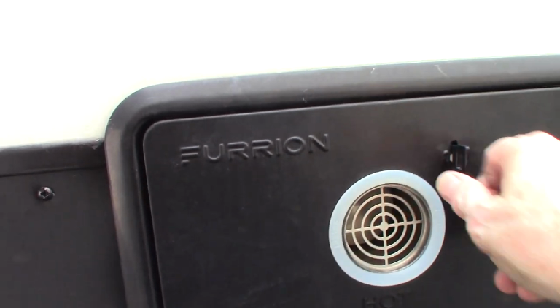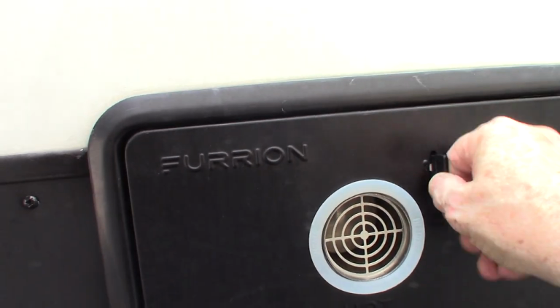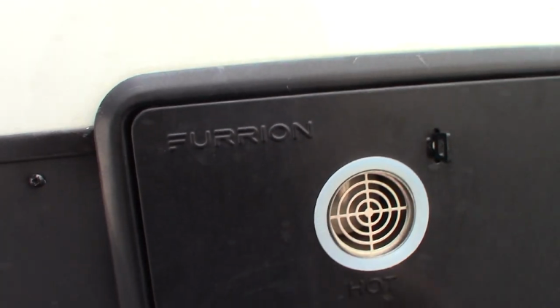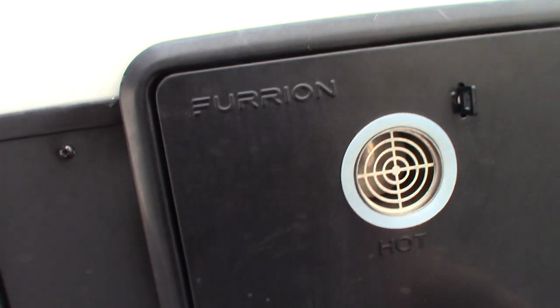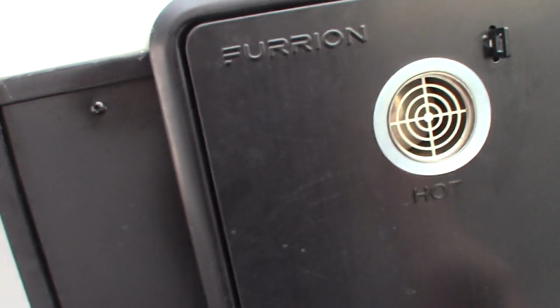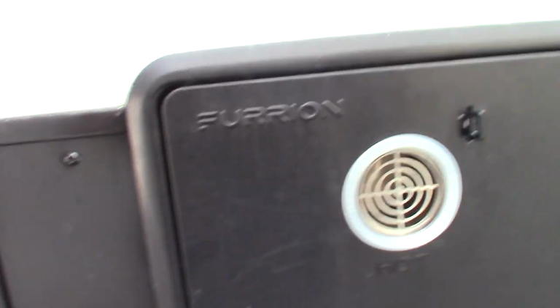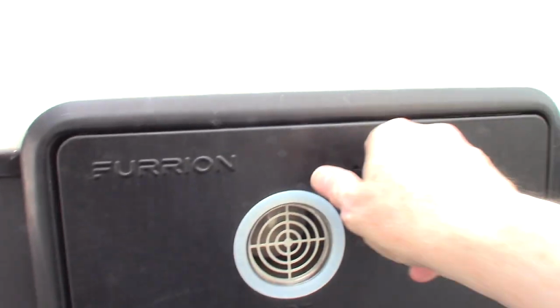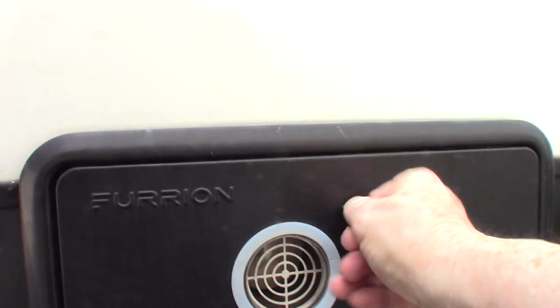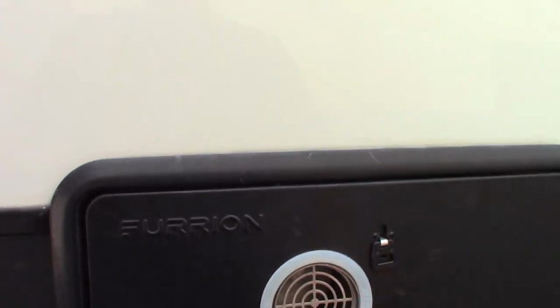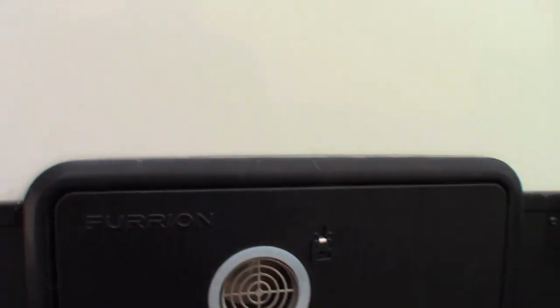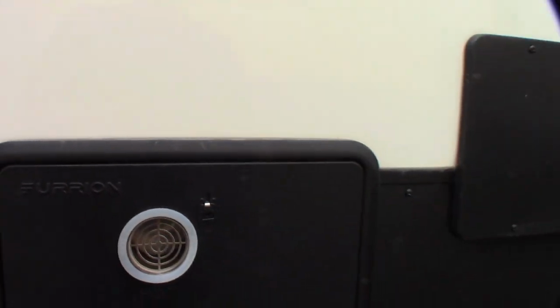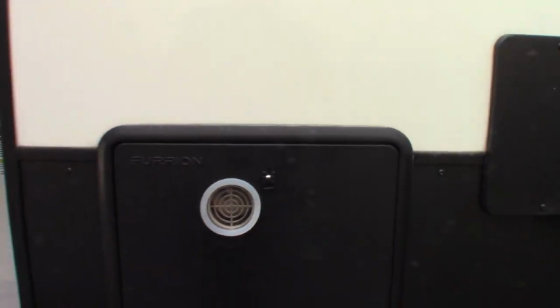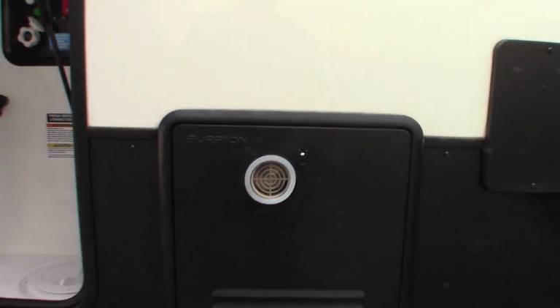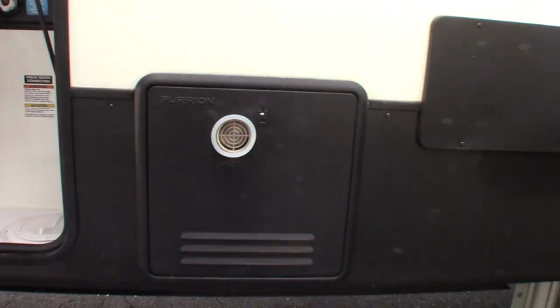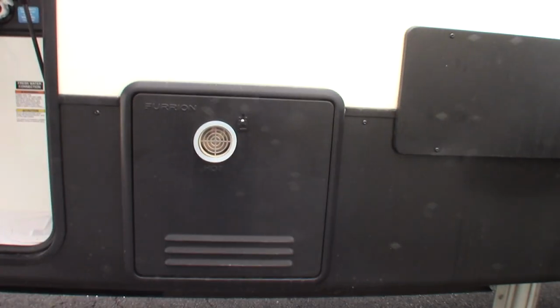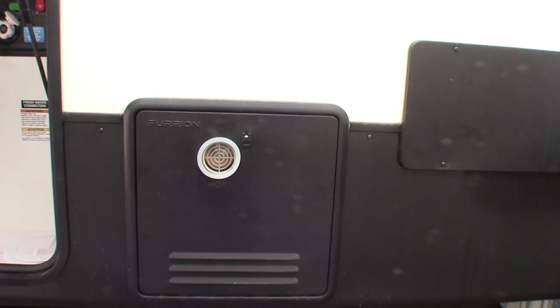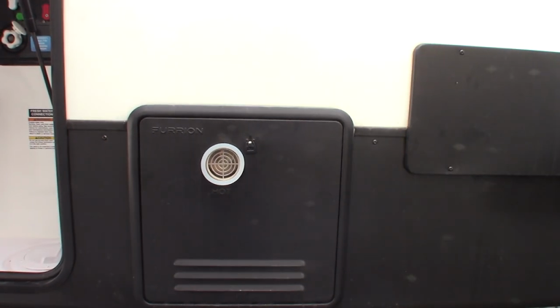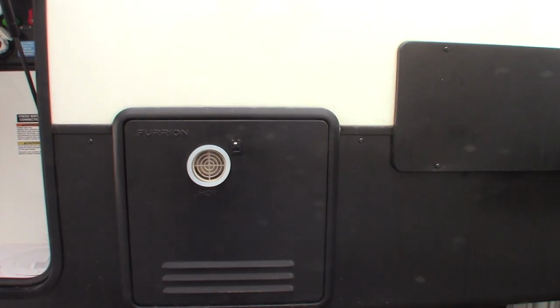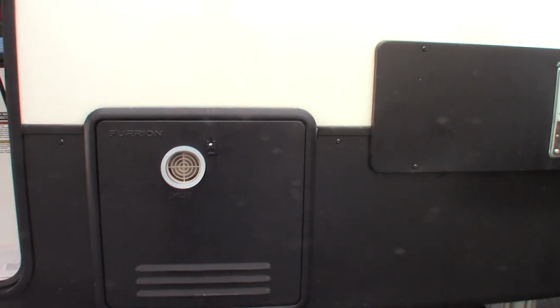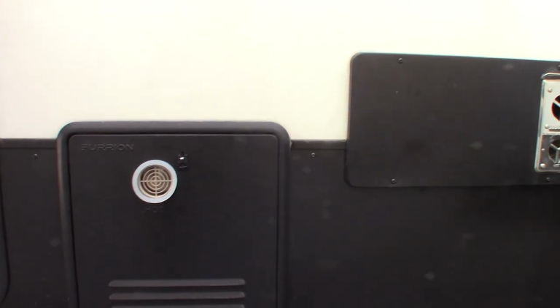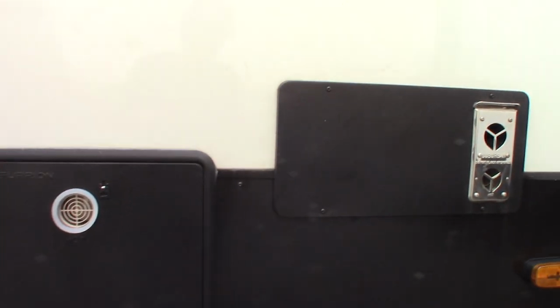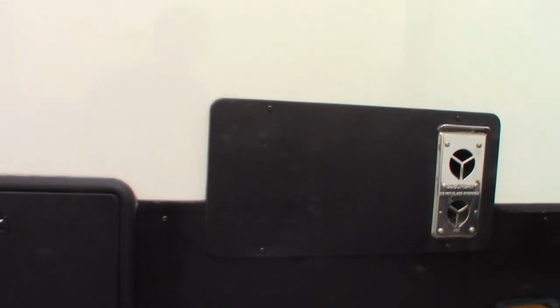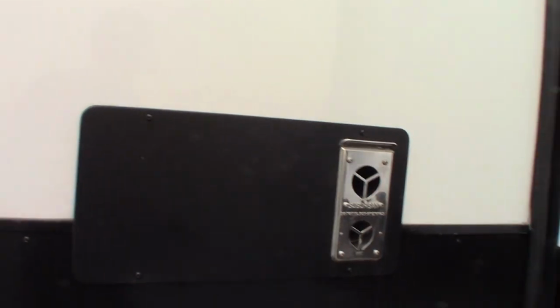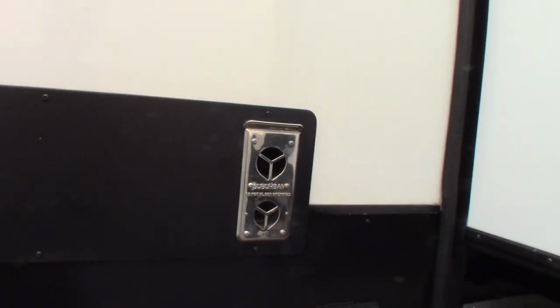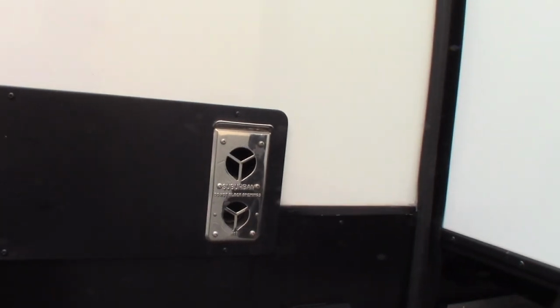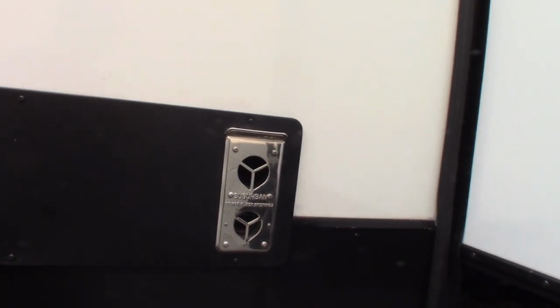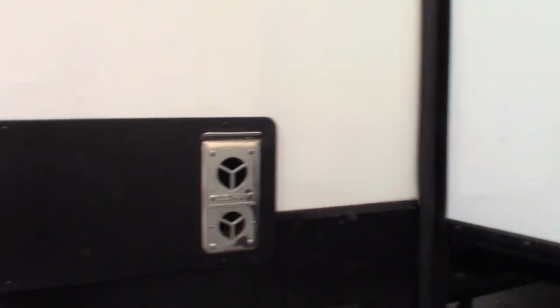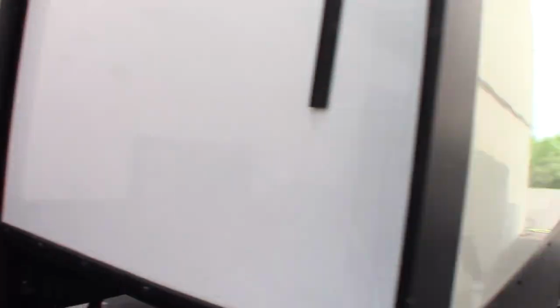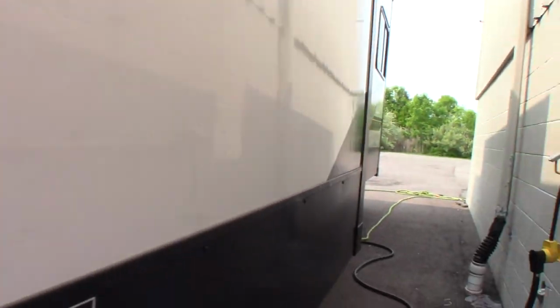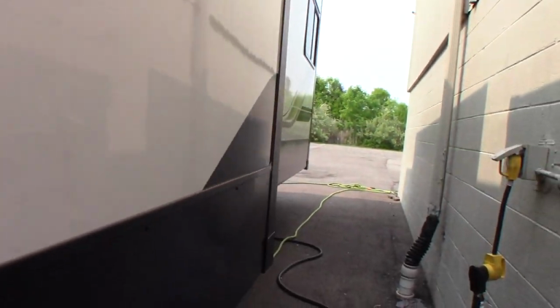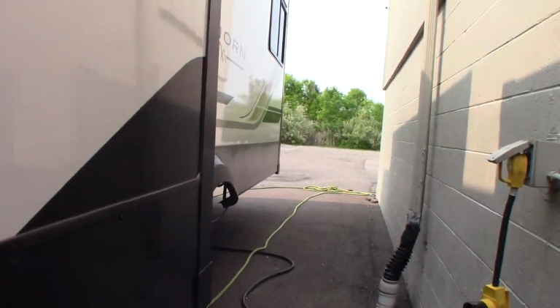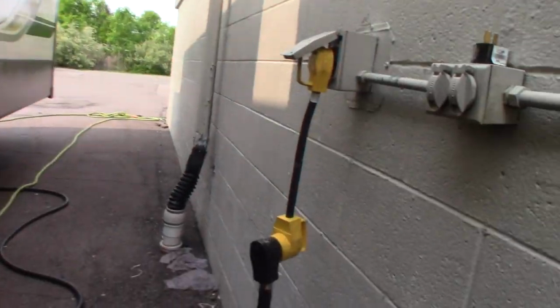Next to that you have an on-demand water heater — the switches are inside the trailer. It opens like any standard water heater door. It's on-demand, so you get non-stop hot water. That's your furnace right there as well.